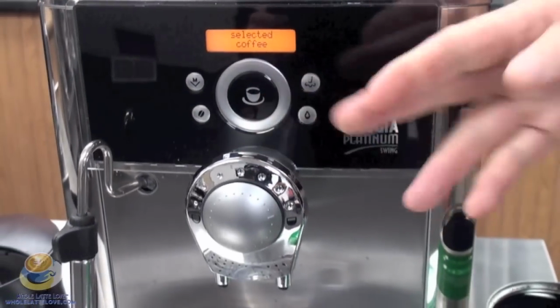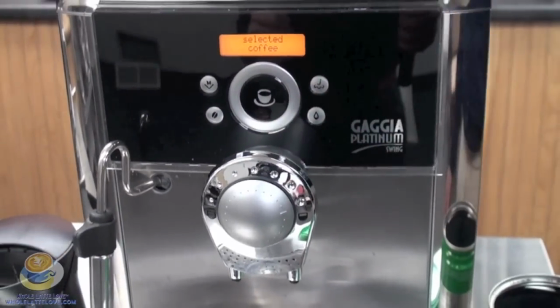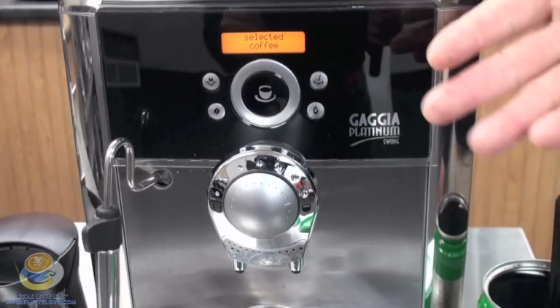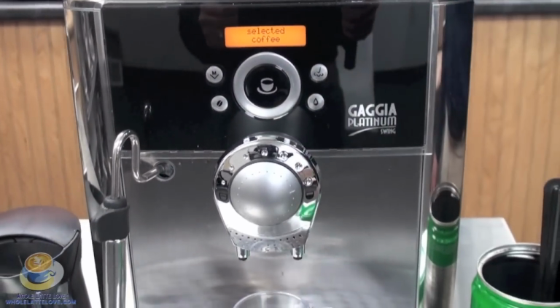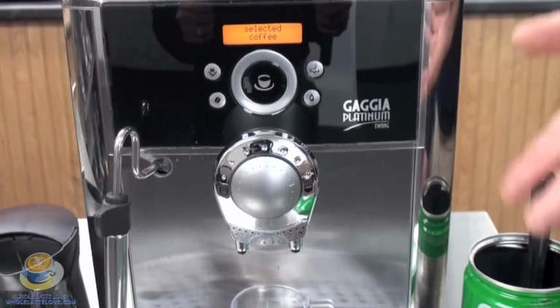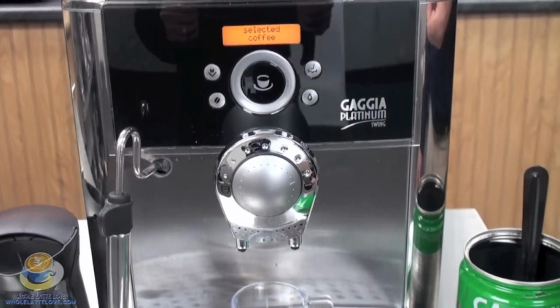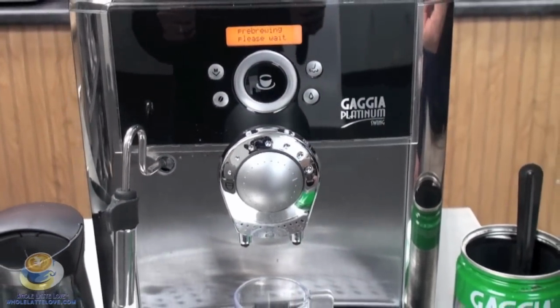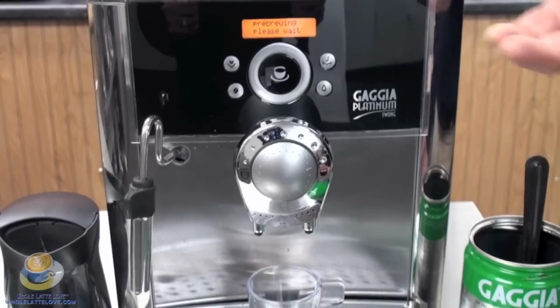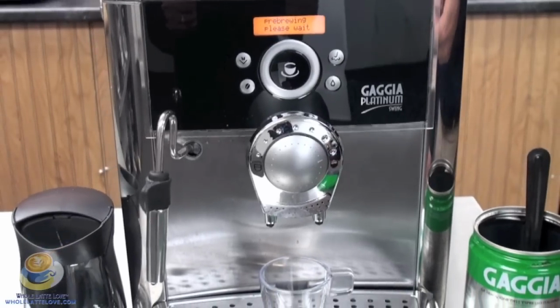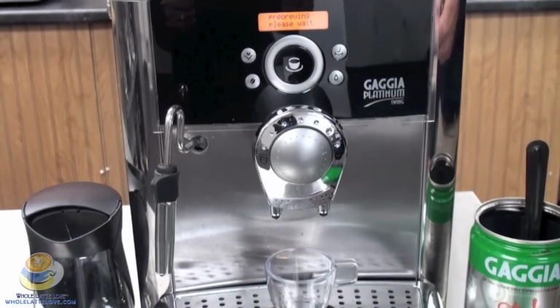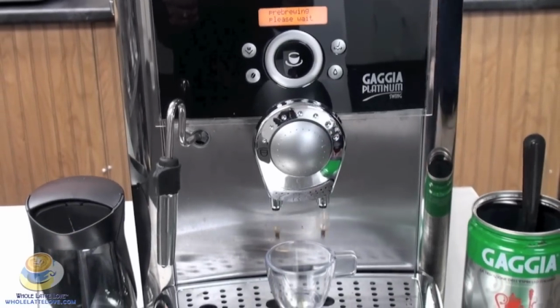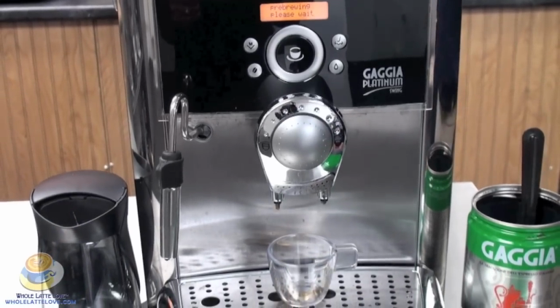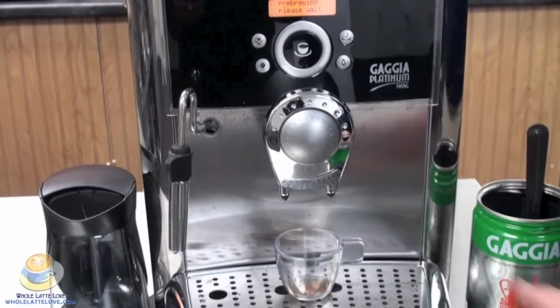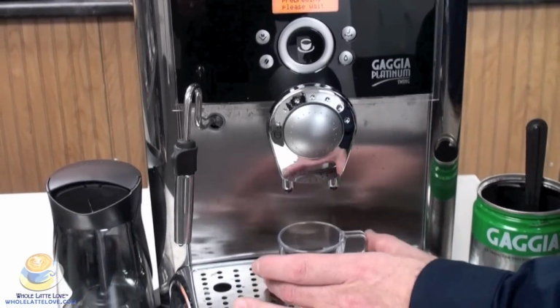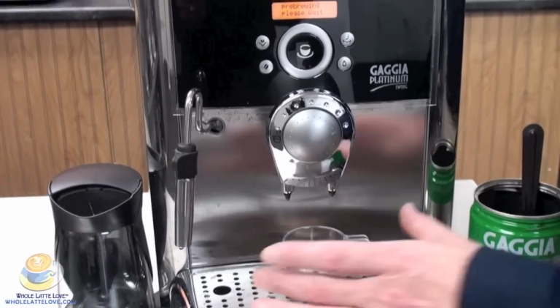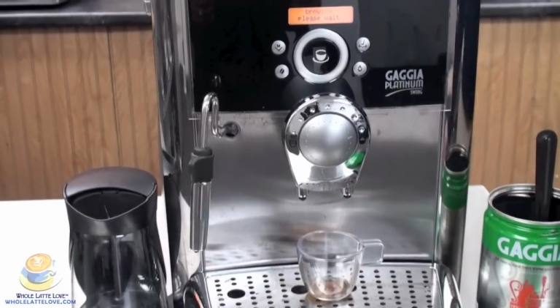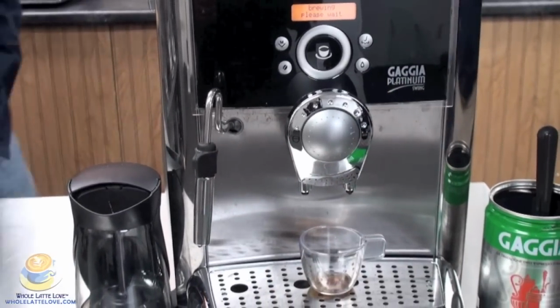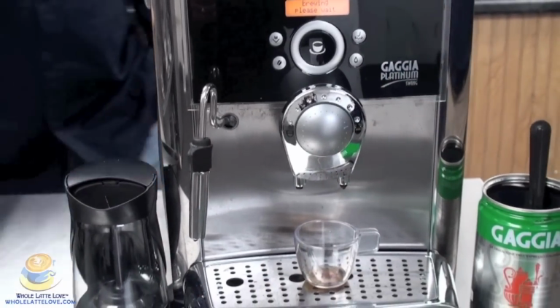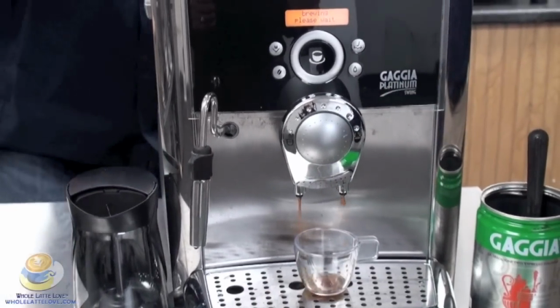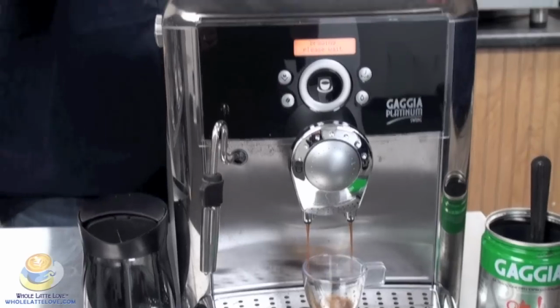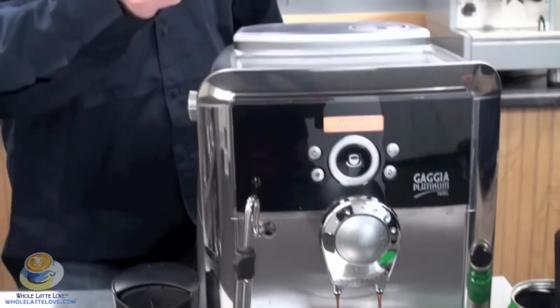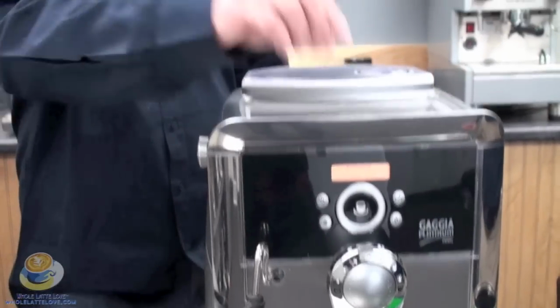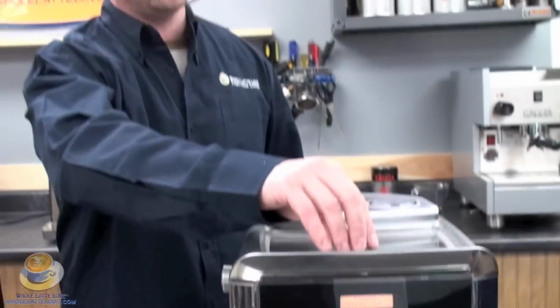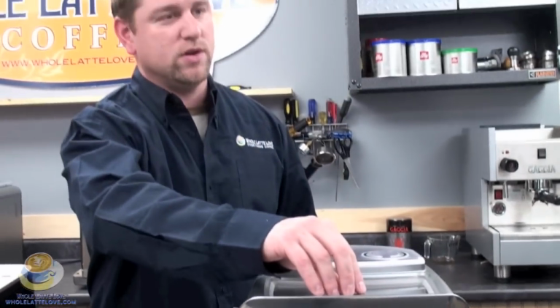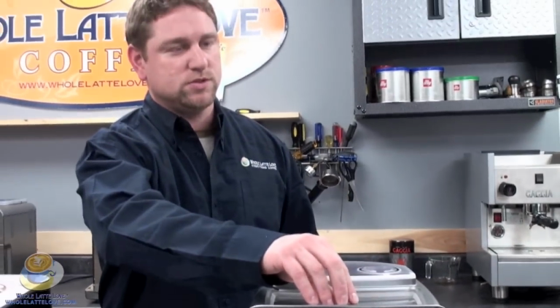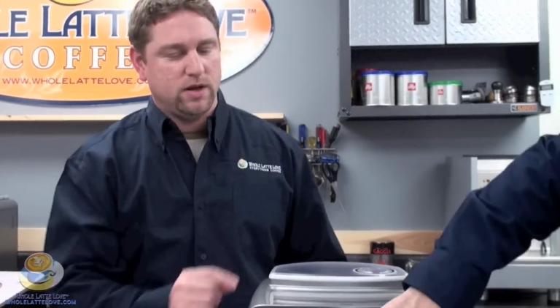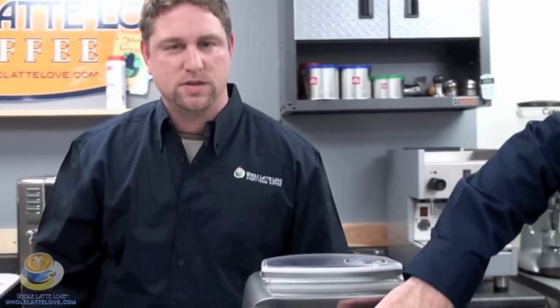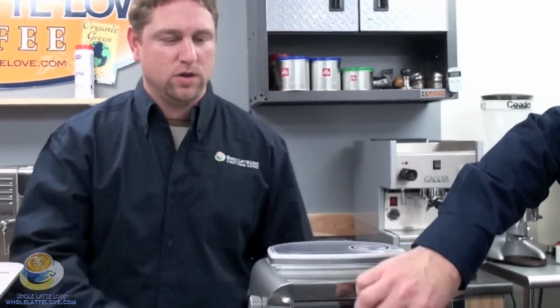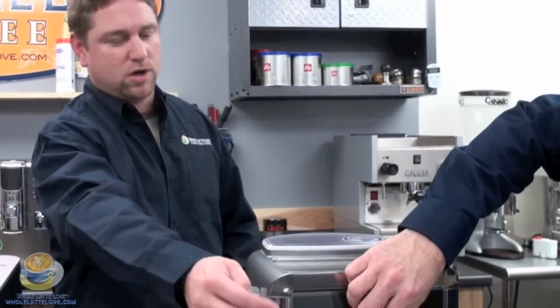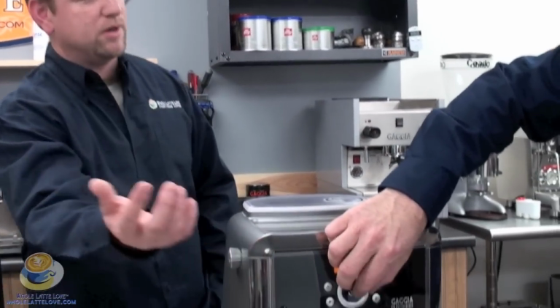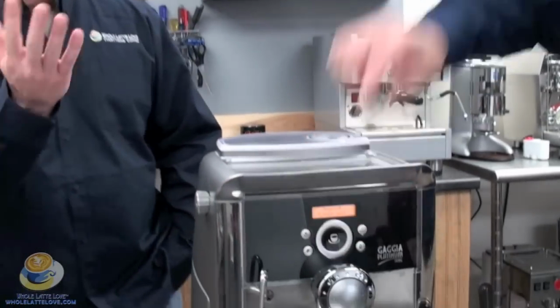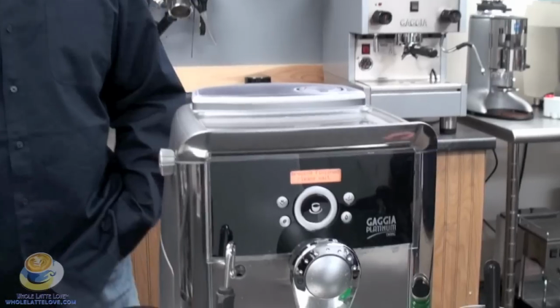Now you can adjust this to a full shot or a full cup or a small shot. I have a third button on my Gaja Platinum Swing programmed for a double shot using the pre-ground coffee funnel. I like to use that. But you could also start and stop it at any time.